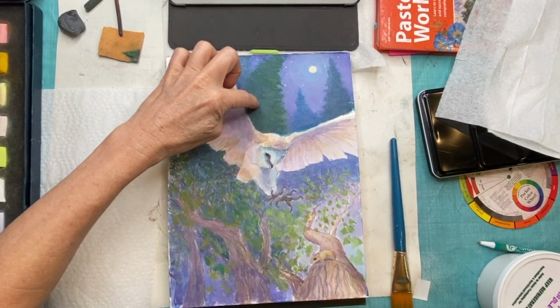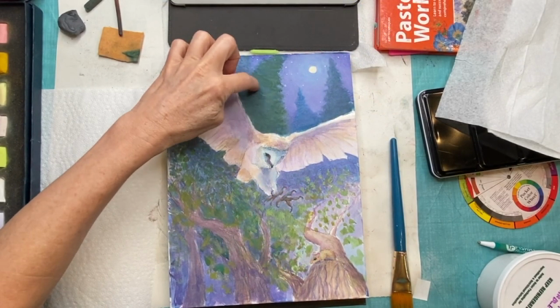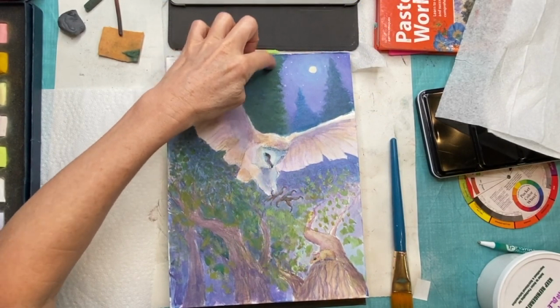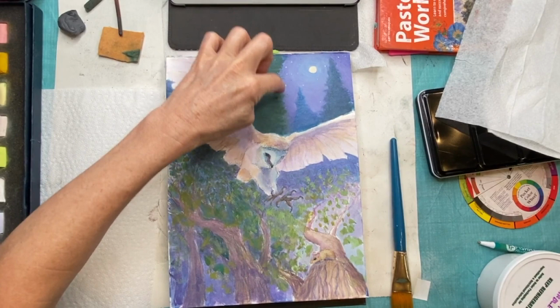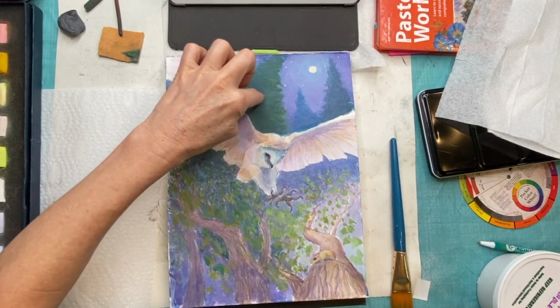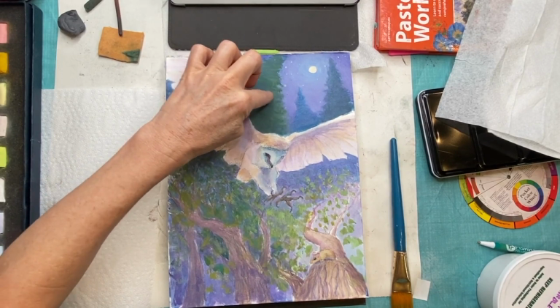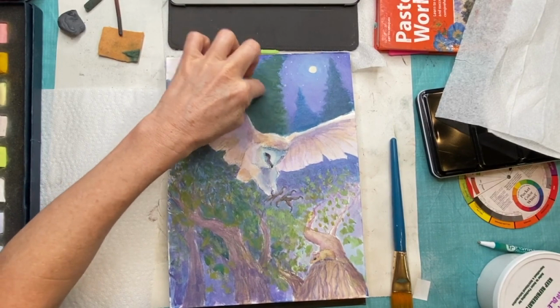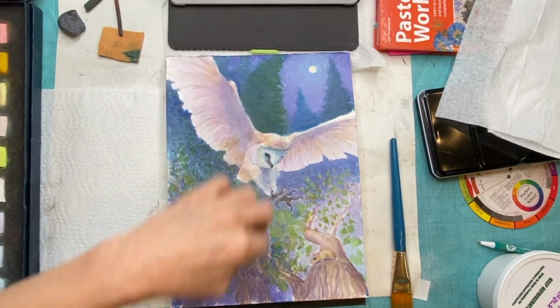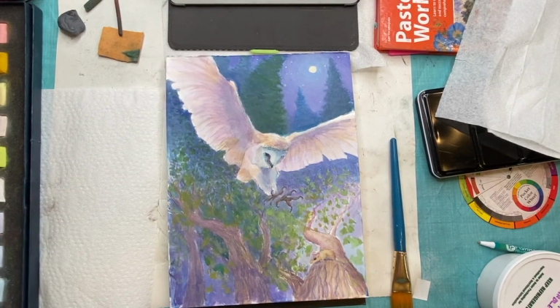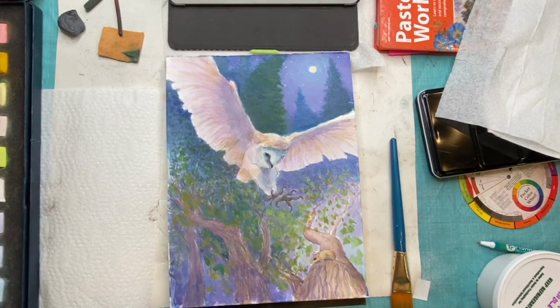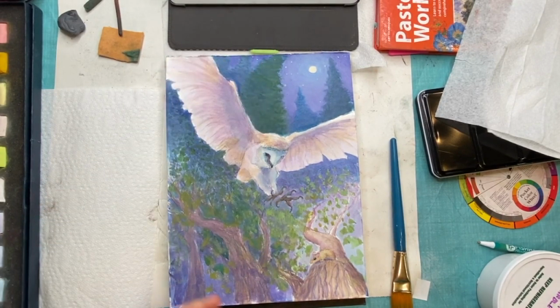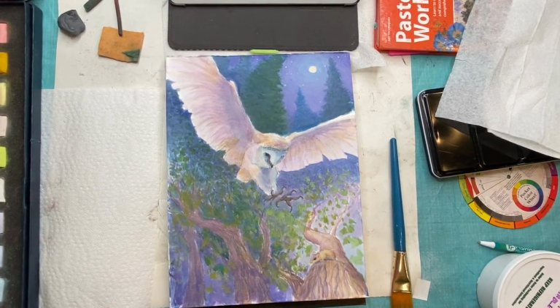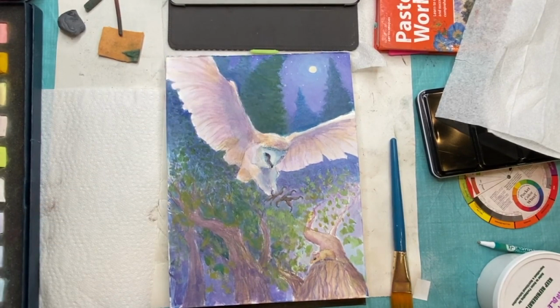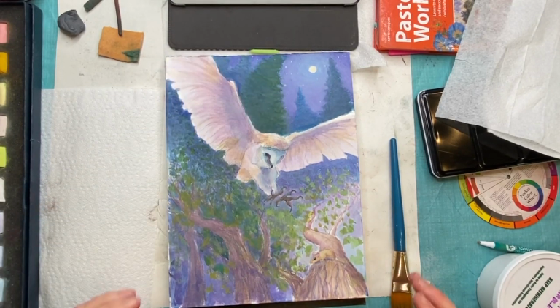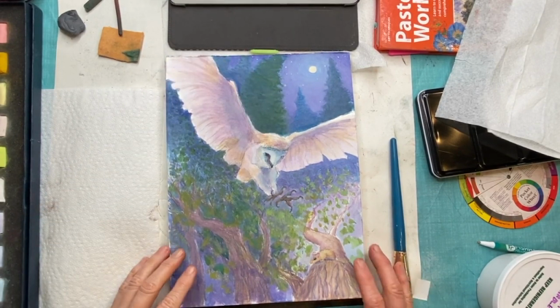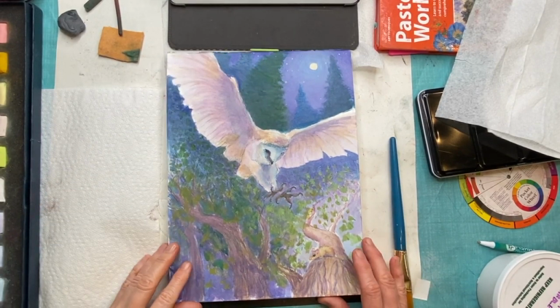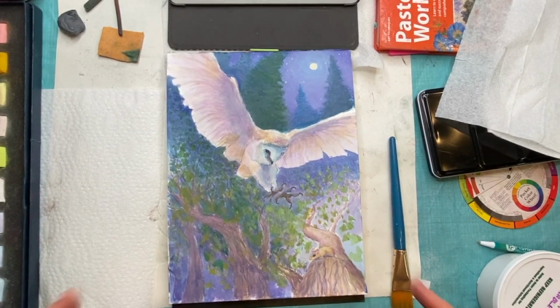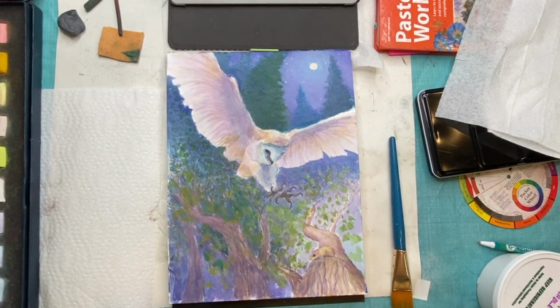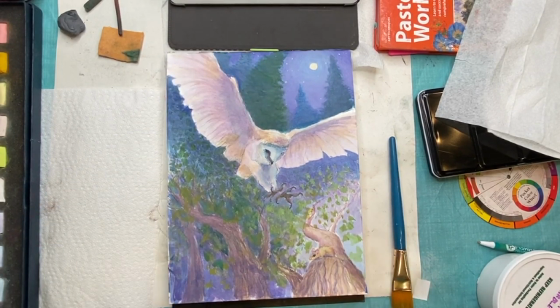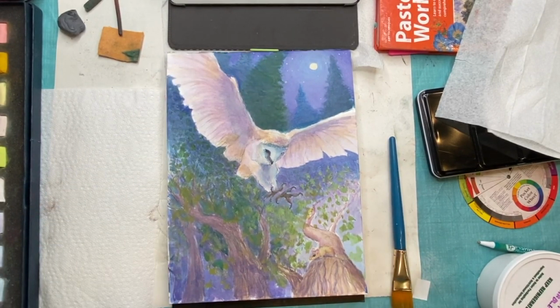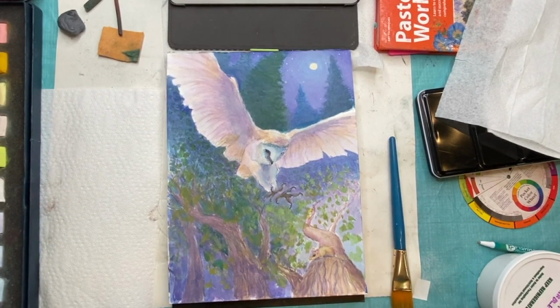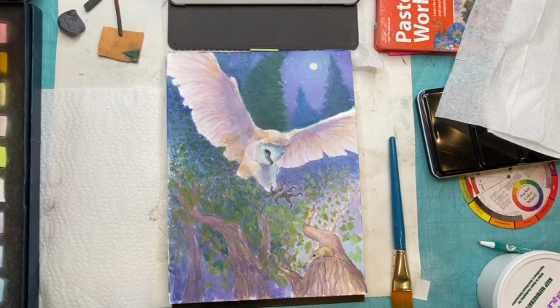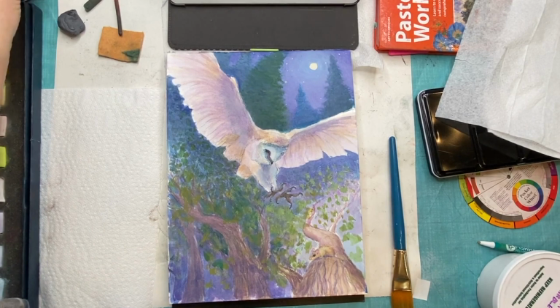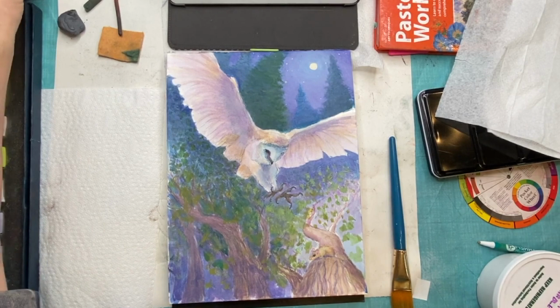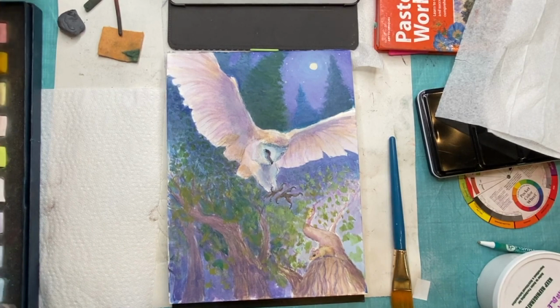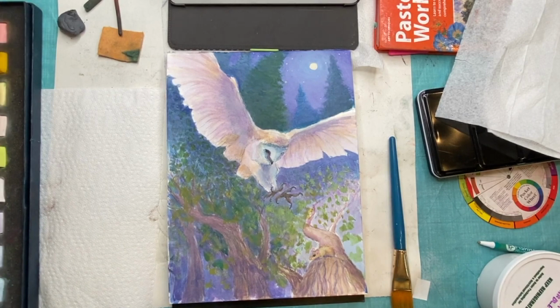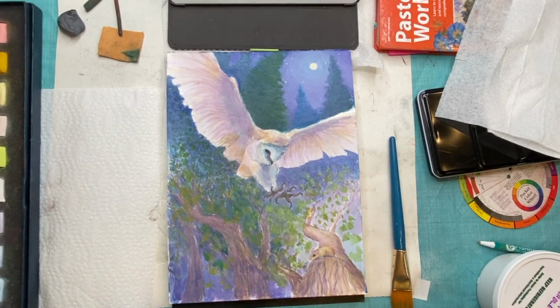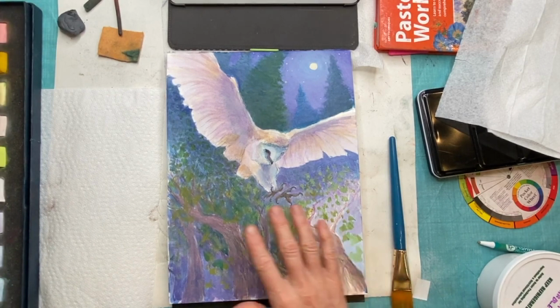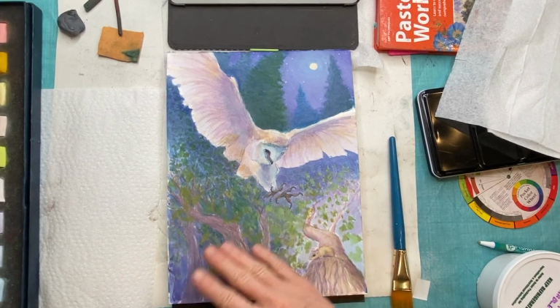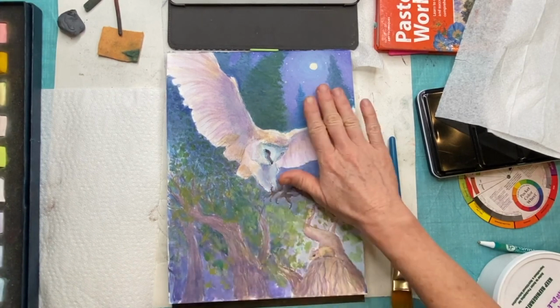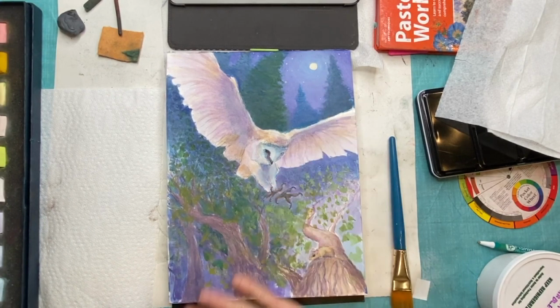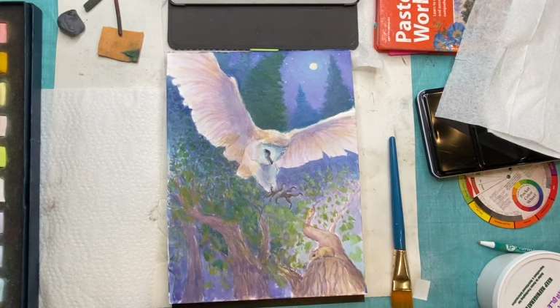In this tutorial I'm beginning from the watercolor stage. In the next owl painting in another video I'll show you the whole process from sketch to finish.